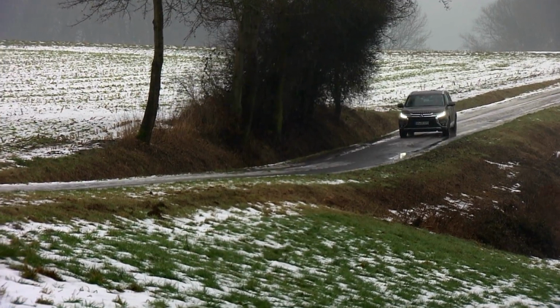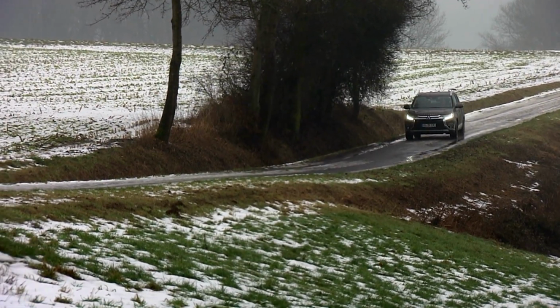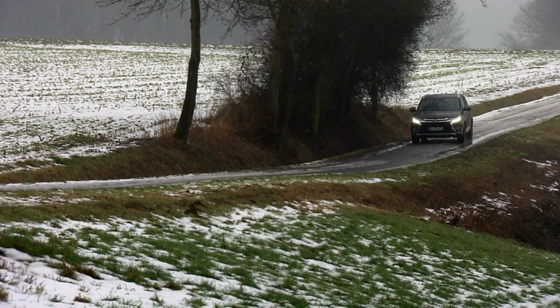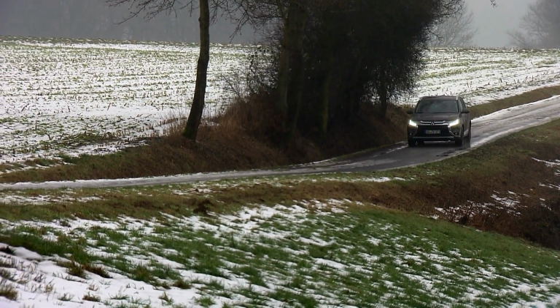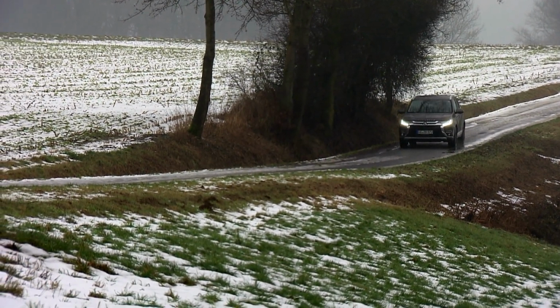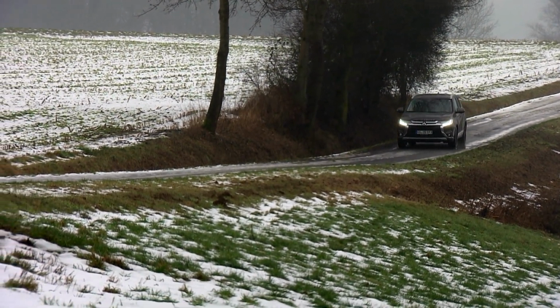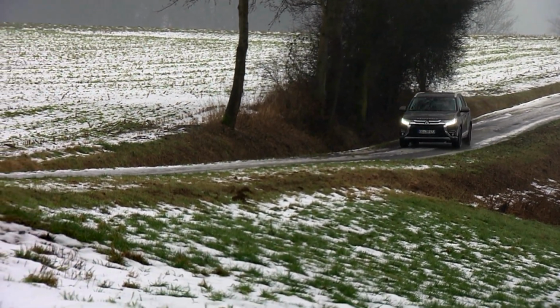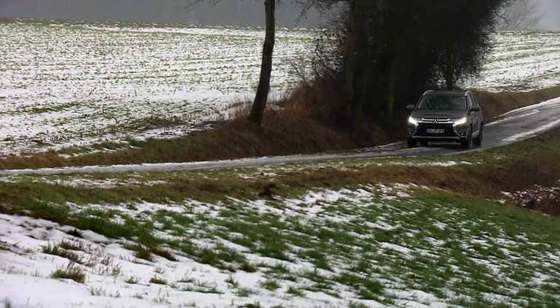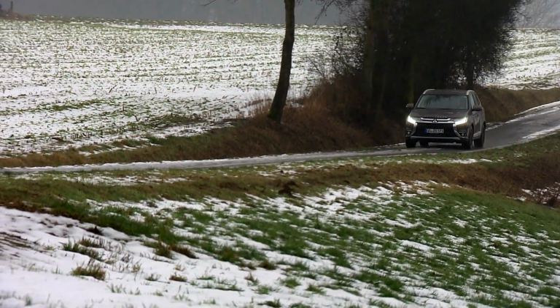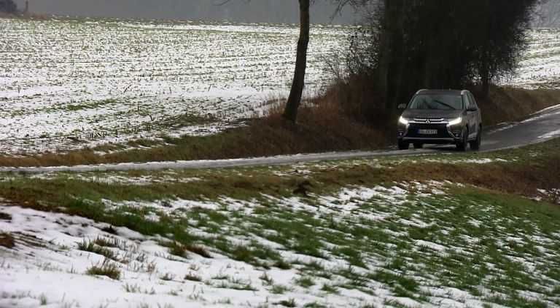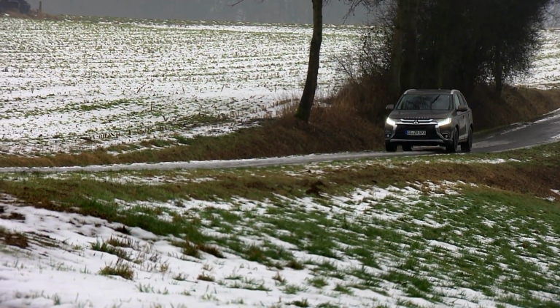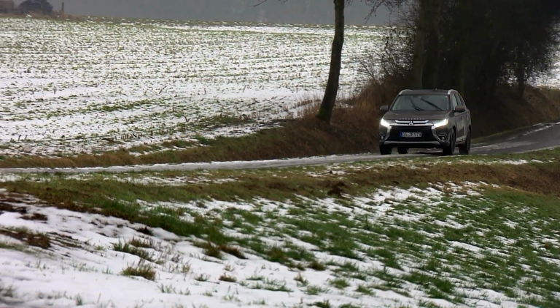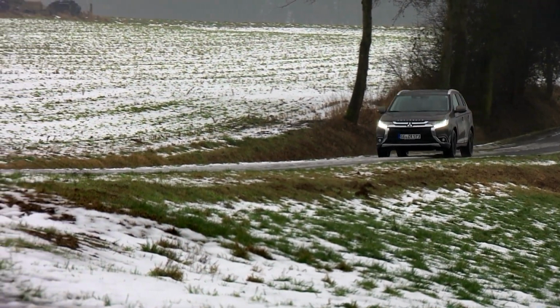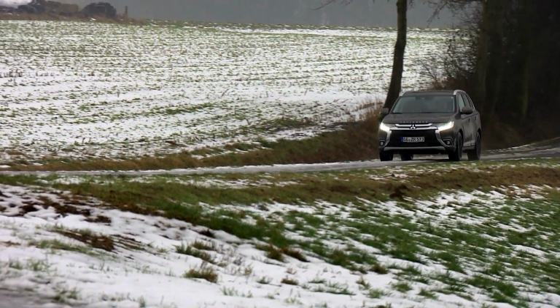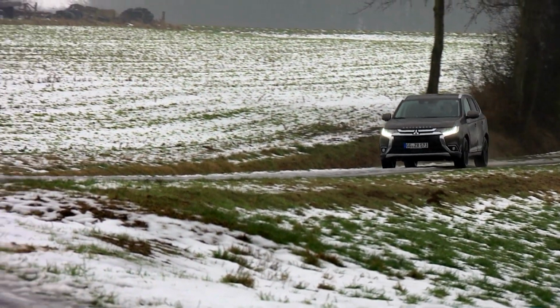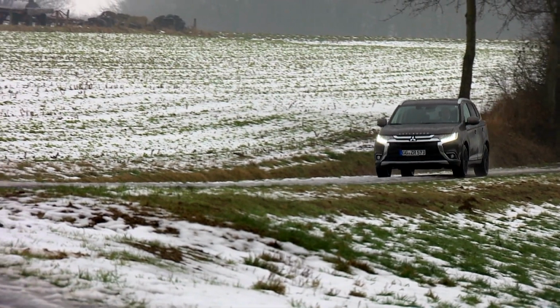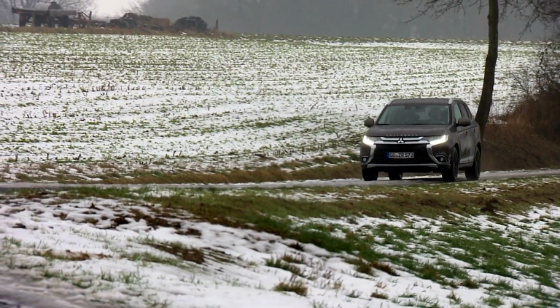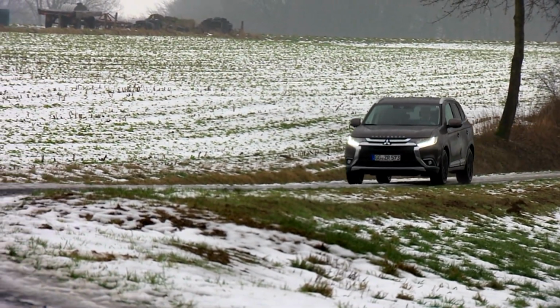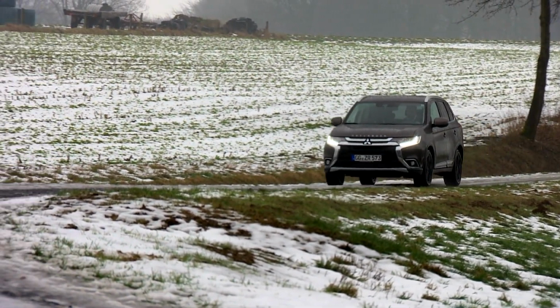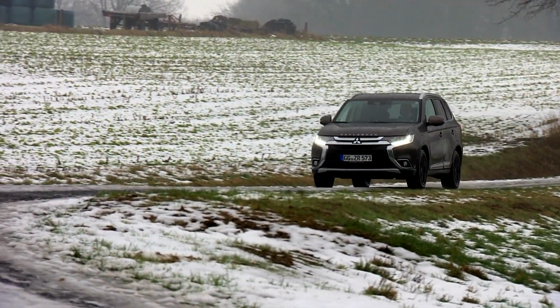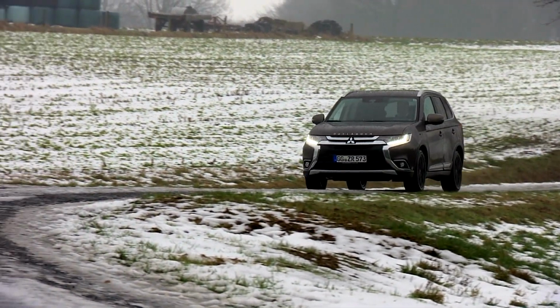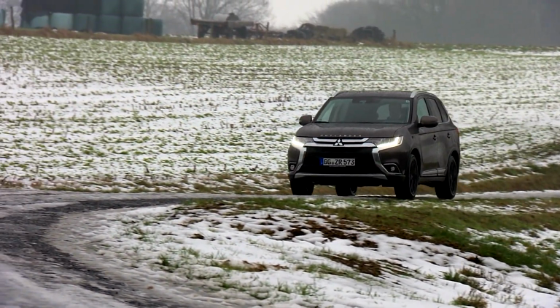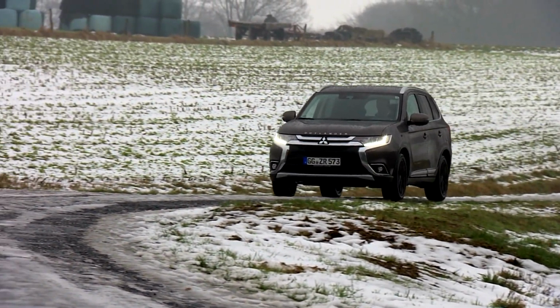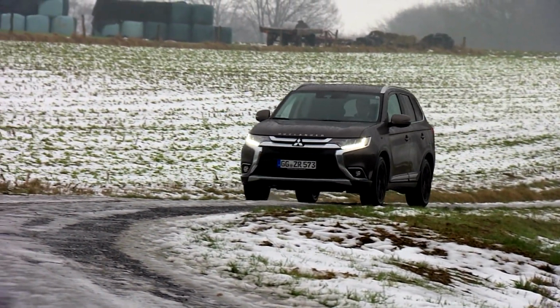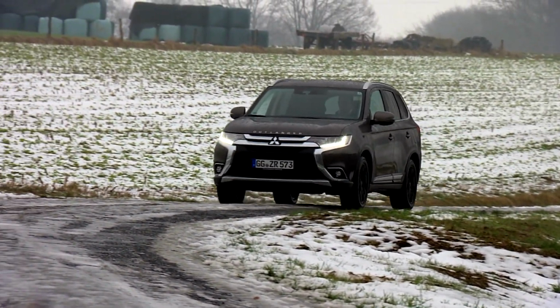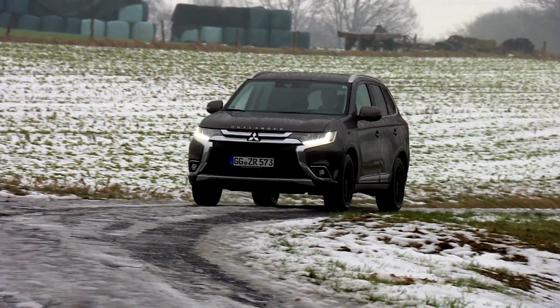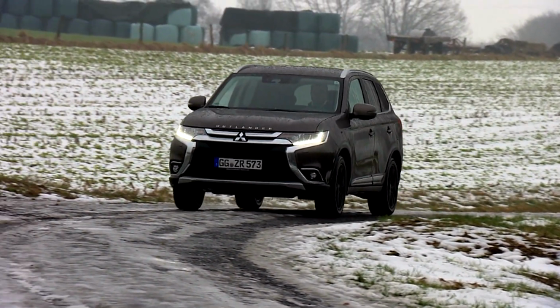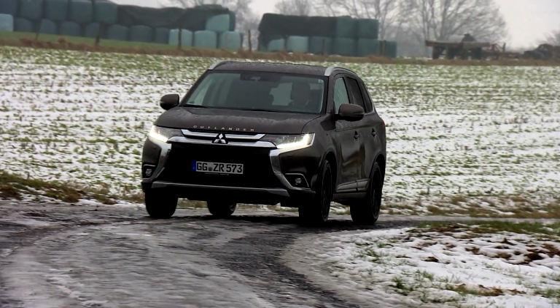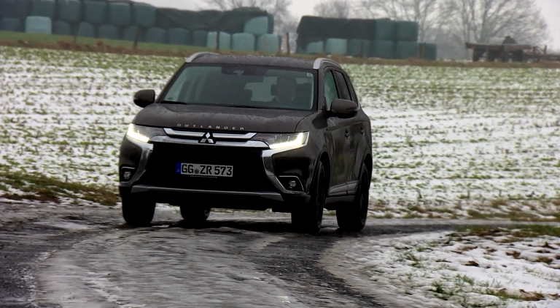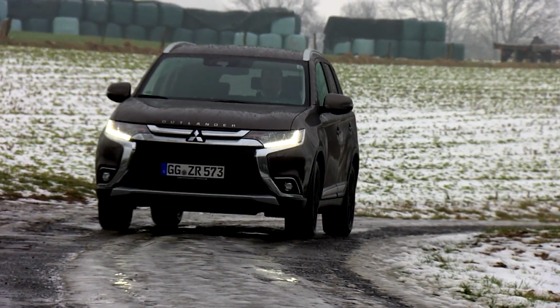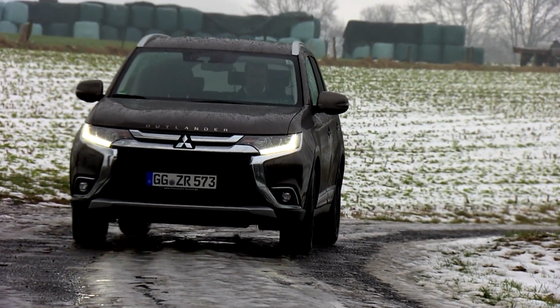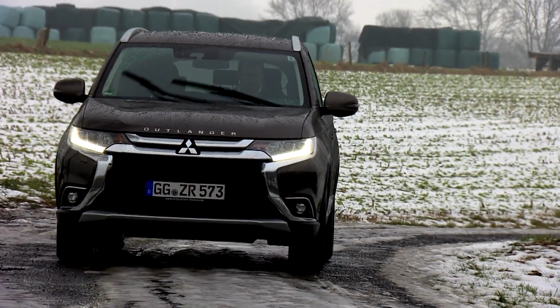The diesel edition needs 11.6 seconds to make the dash to 100 kilometers an hour. Top speed with a 6-speed automatic transmission is just less than 190 kilometers per hour.